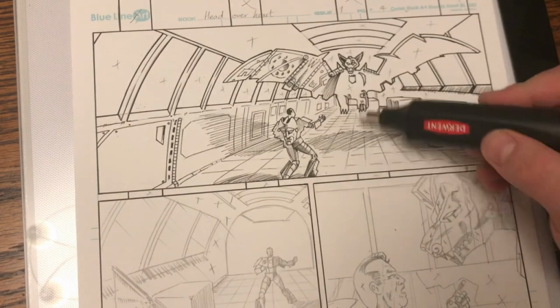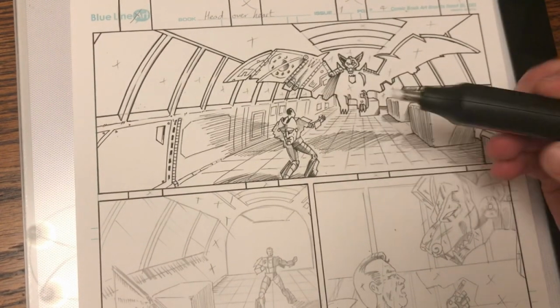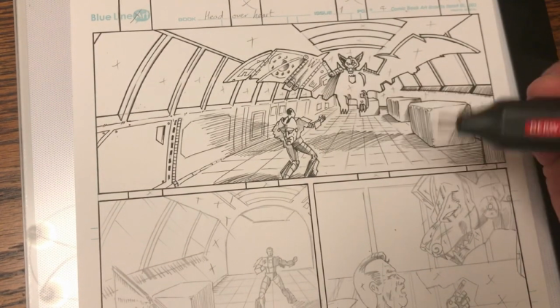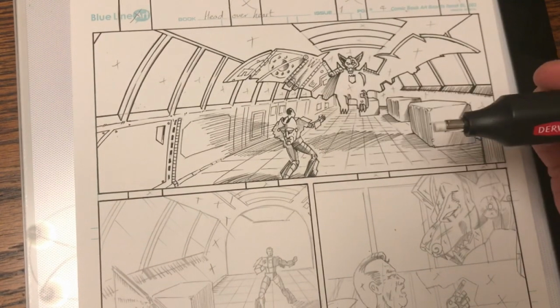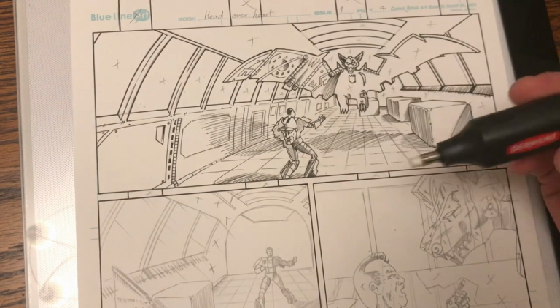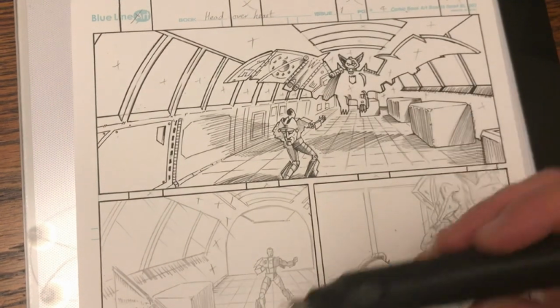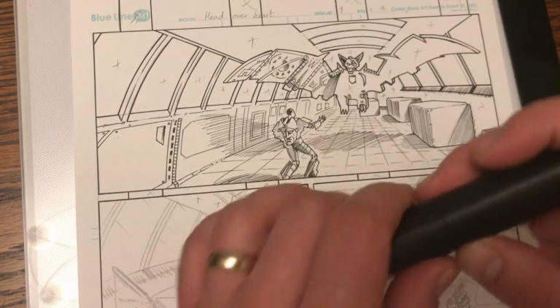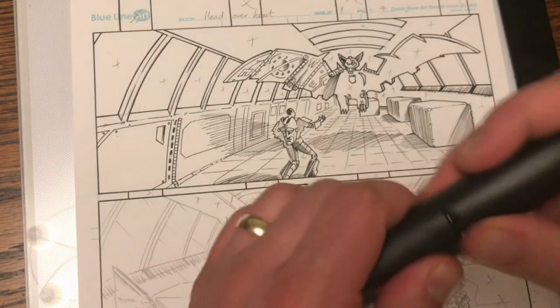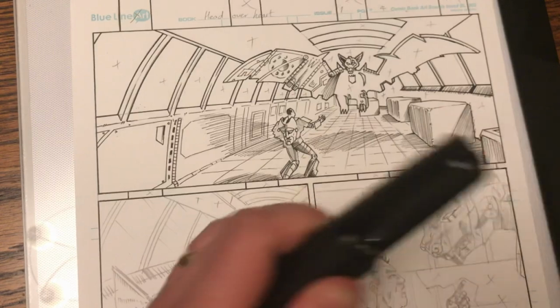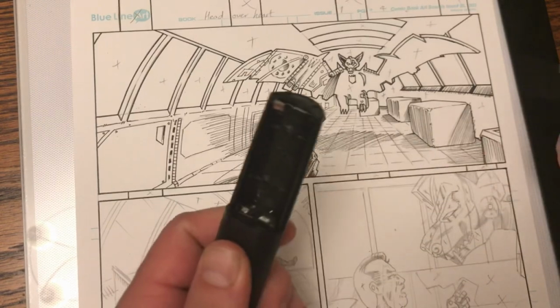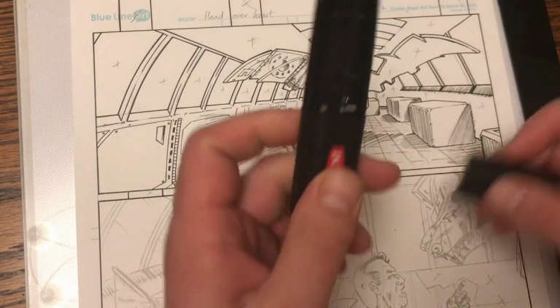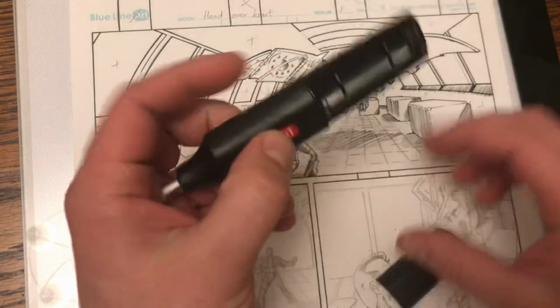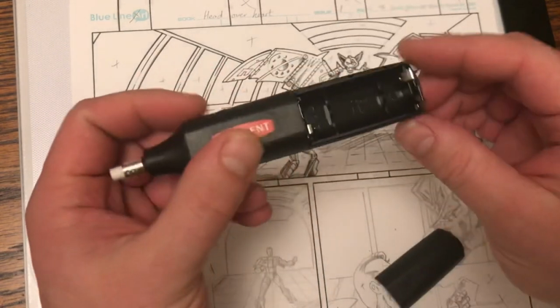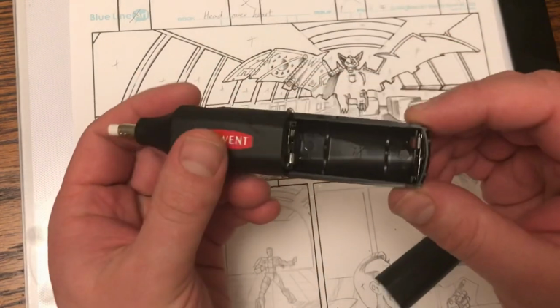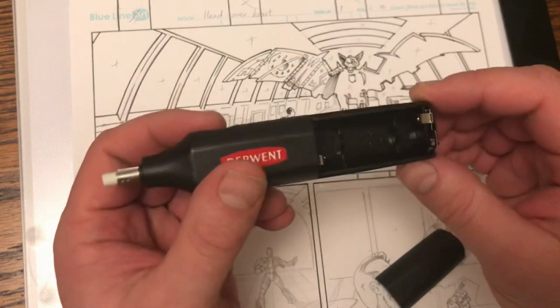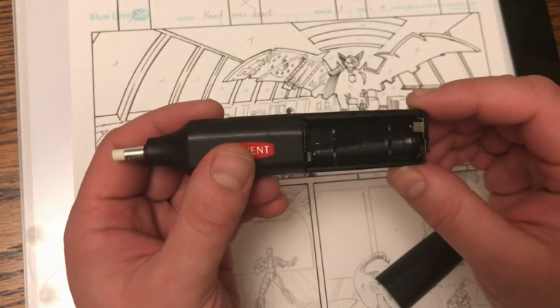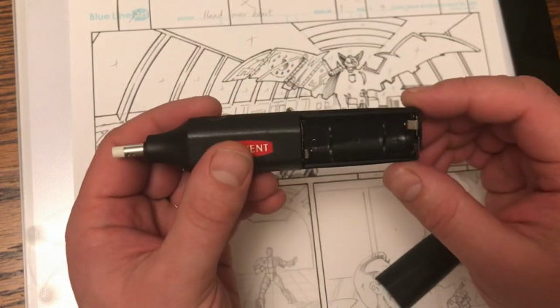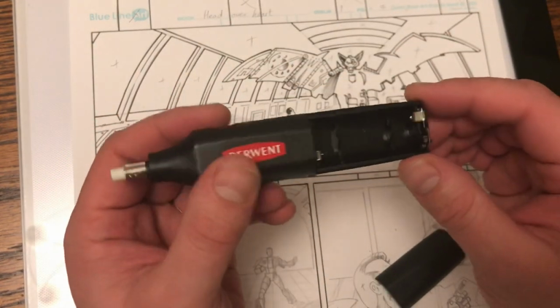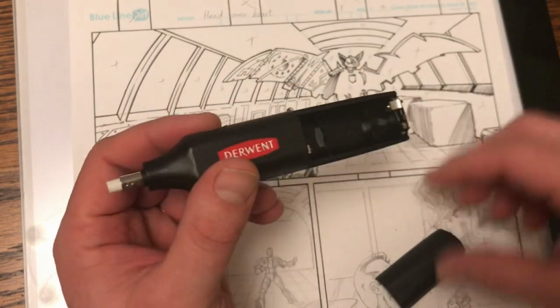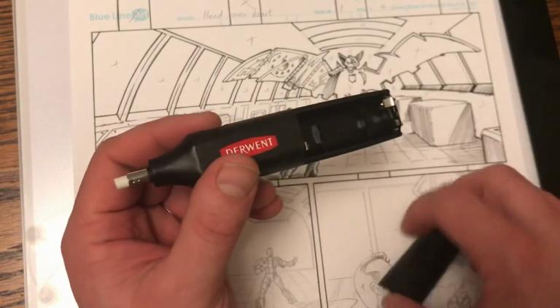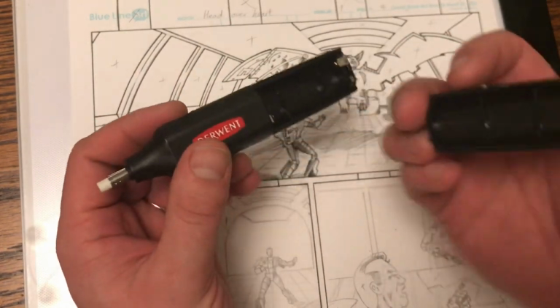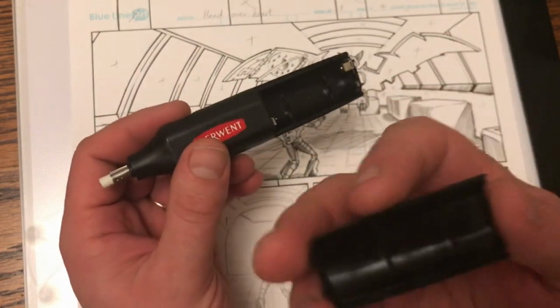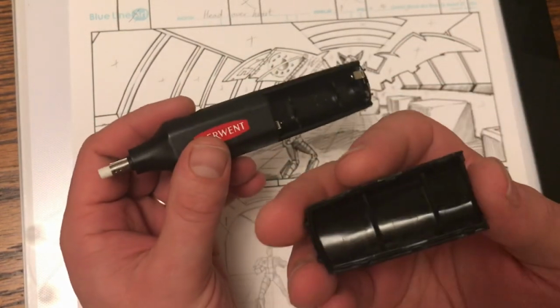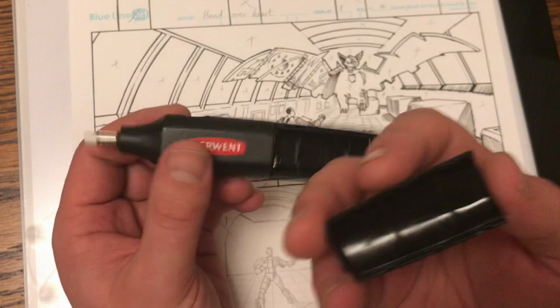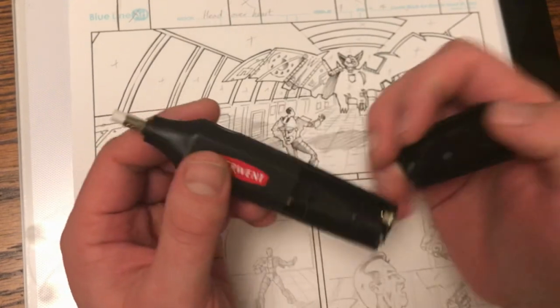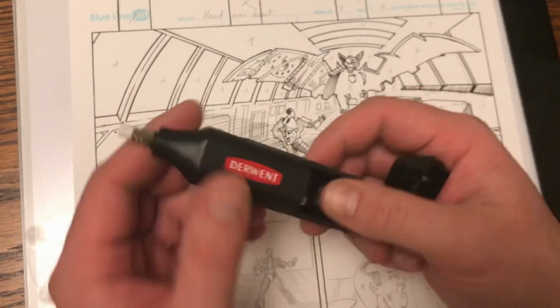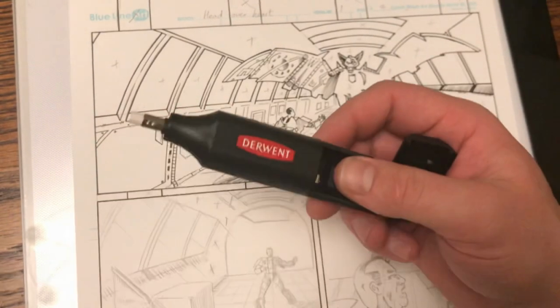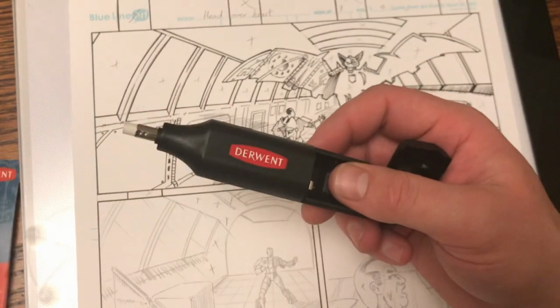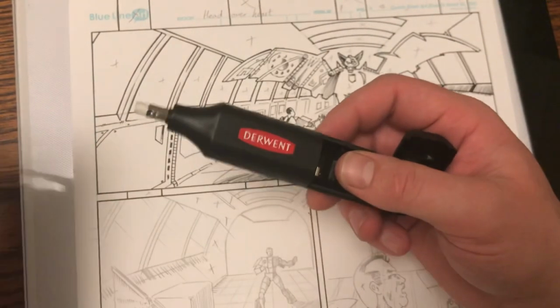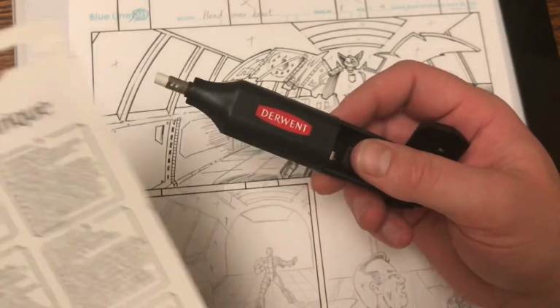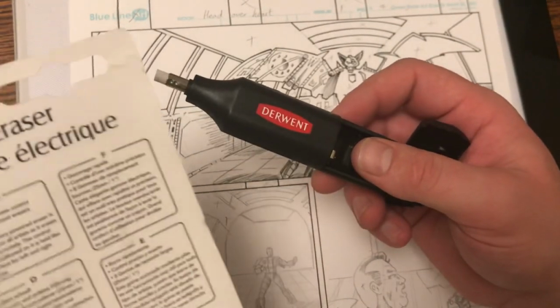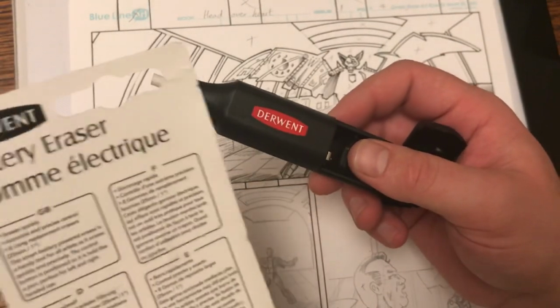What I need to do before I go and add all that black ink is just rub out all my pencil lines, which often show through. So, can I try this? My first mistake — I need to get some batteries, and this takes...